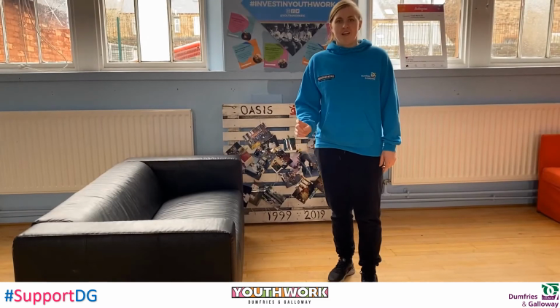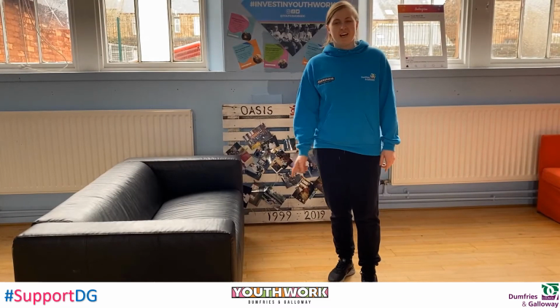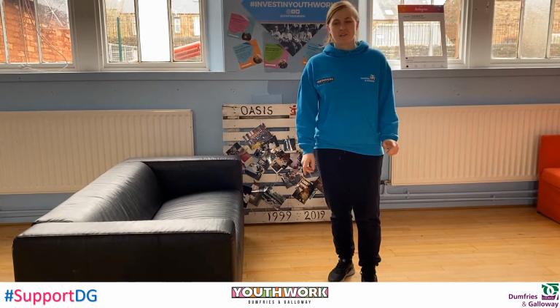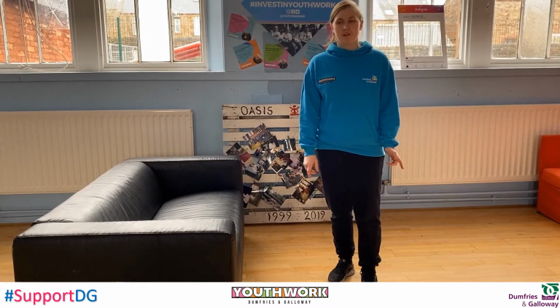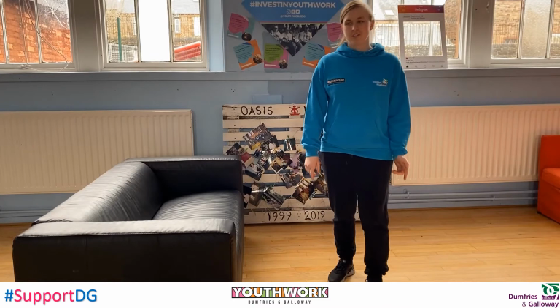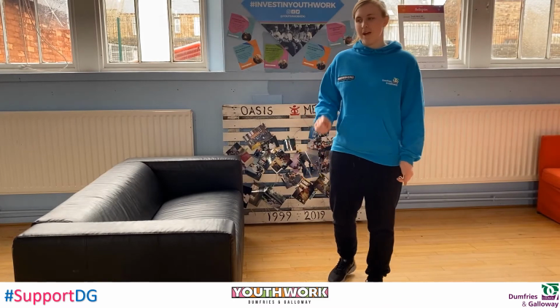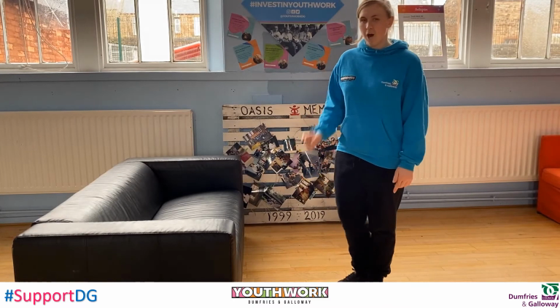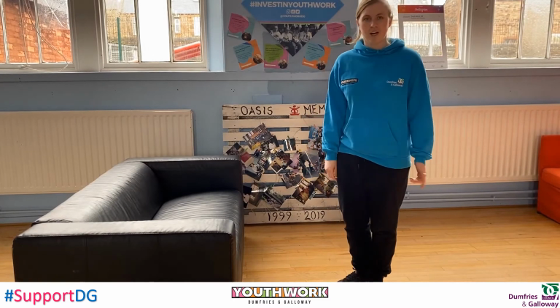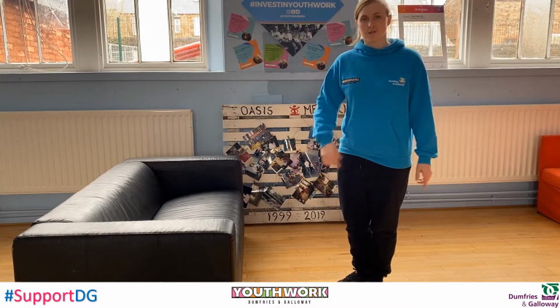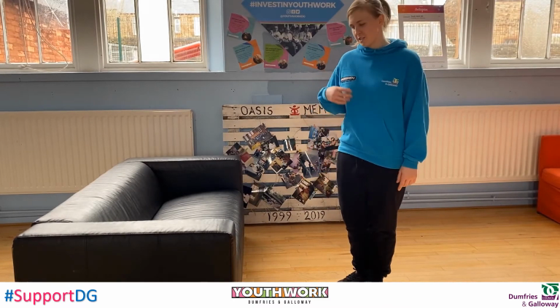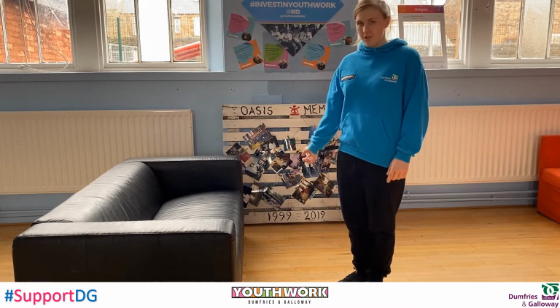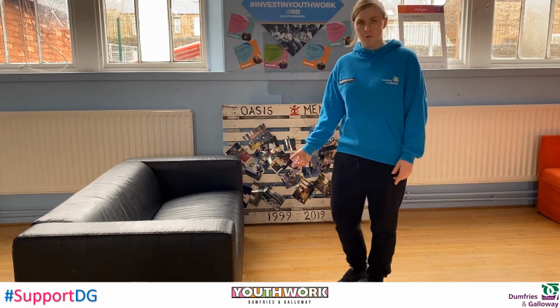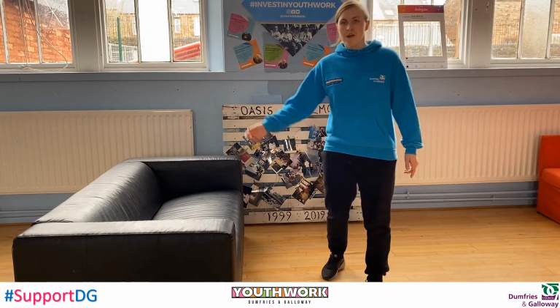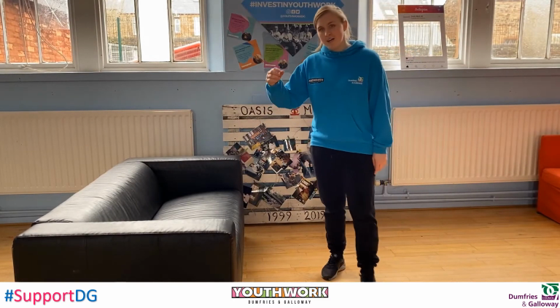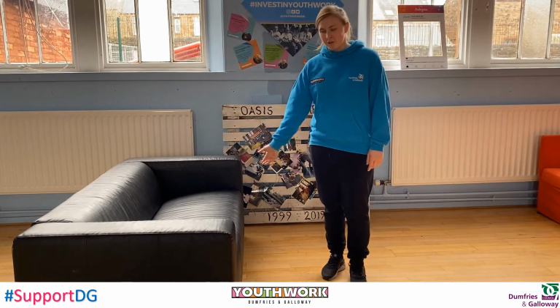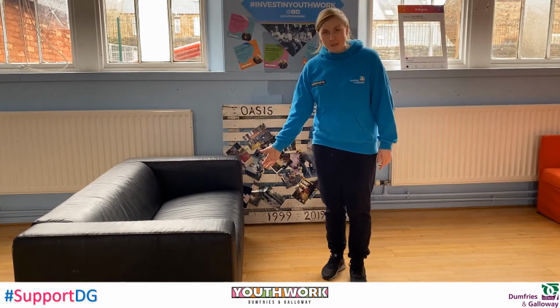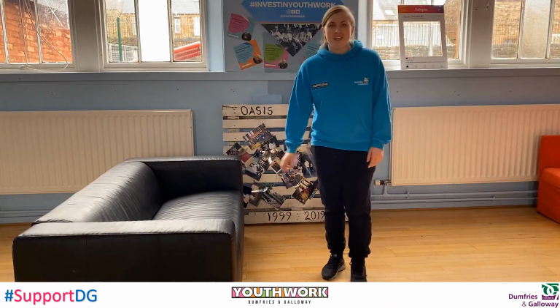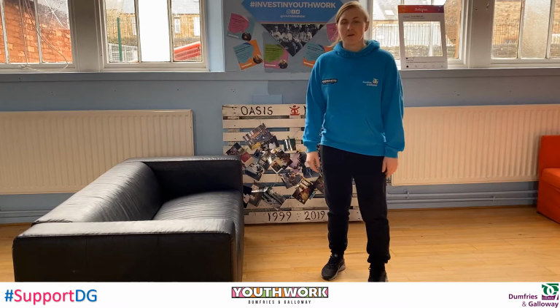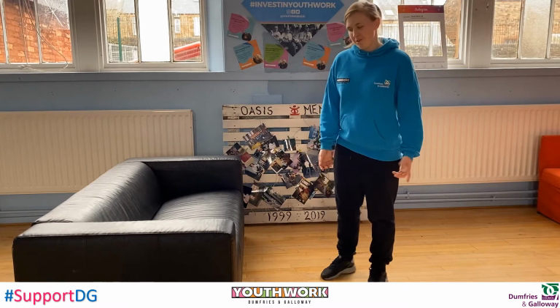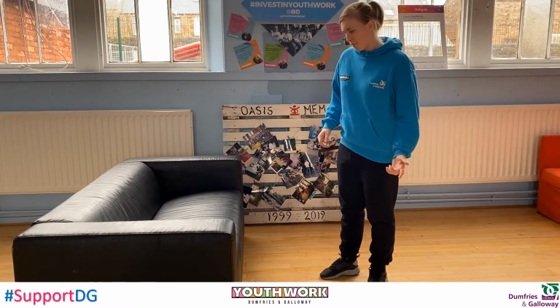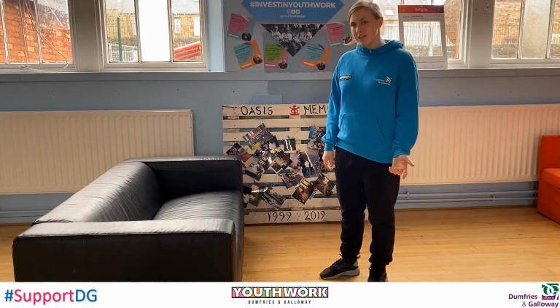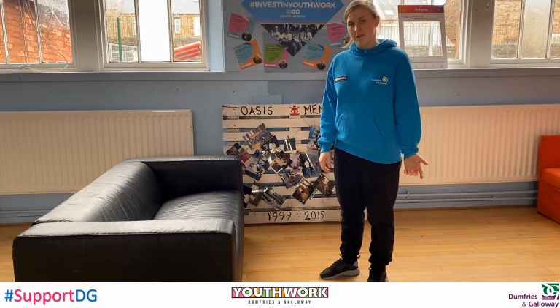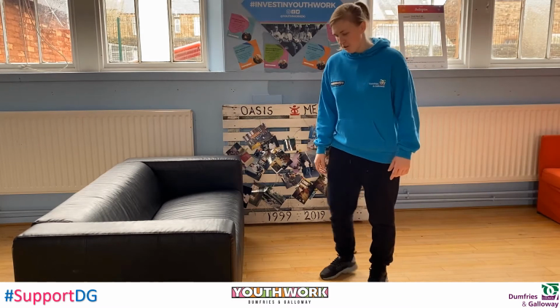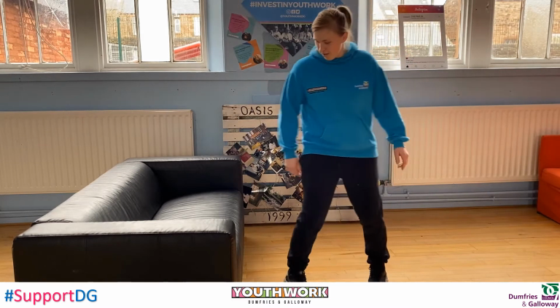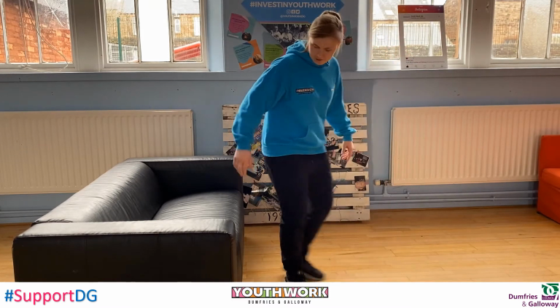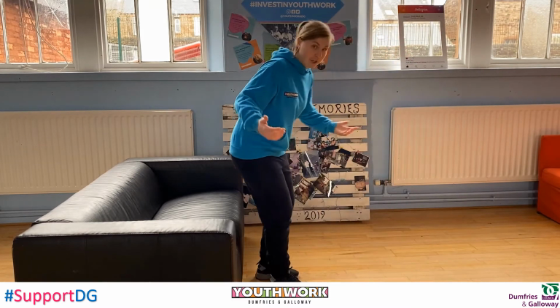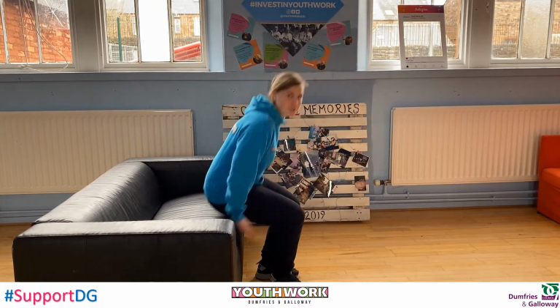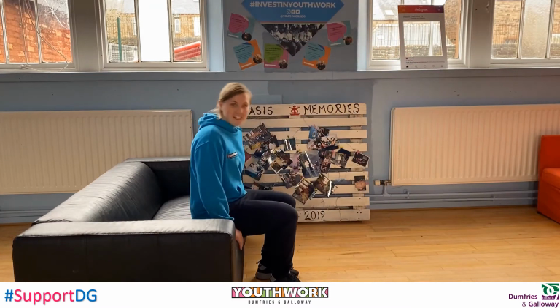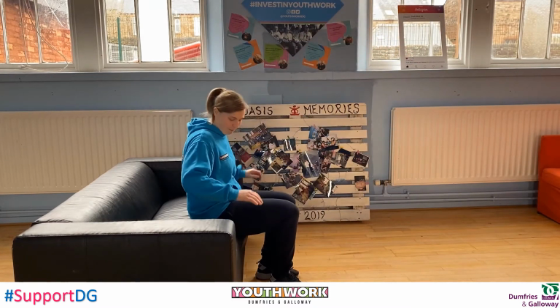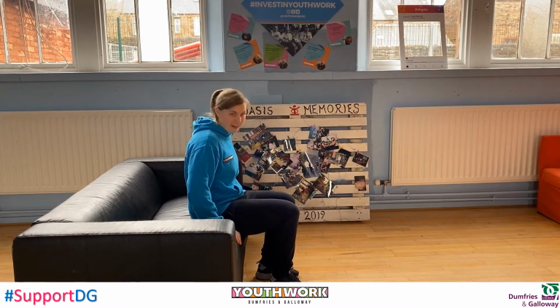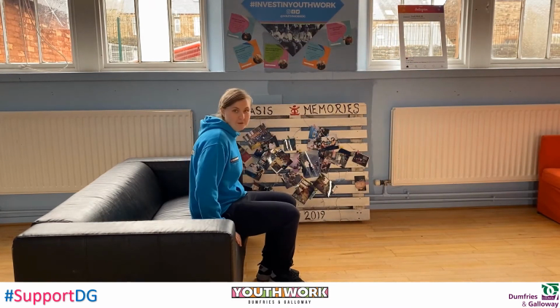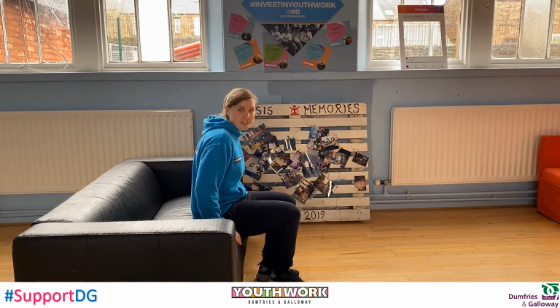Hey guys, so today we're going to do some arm workouts. This is something you can do at home by using your couch. The first step is we're just going to sit on the couch, then put both hands down next to you.